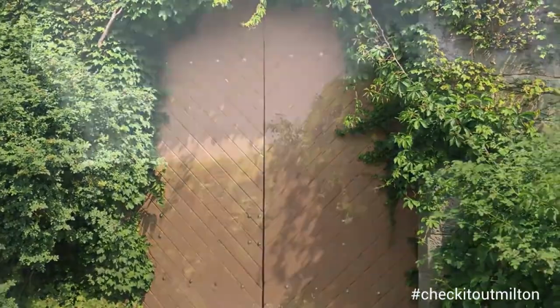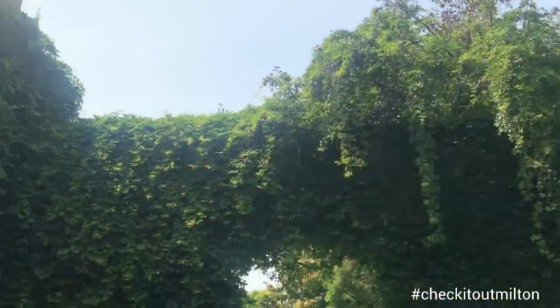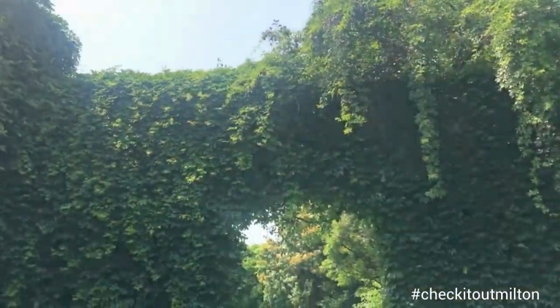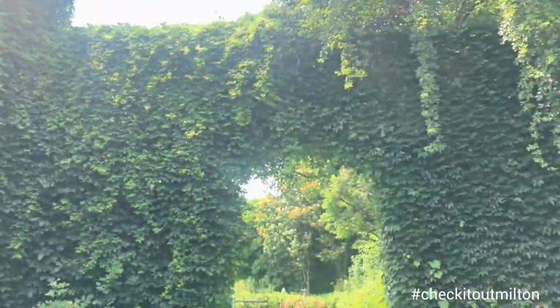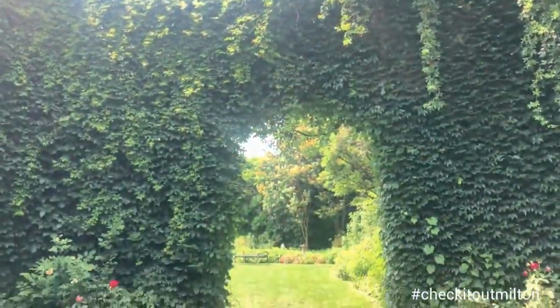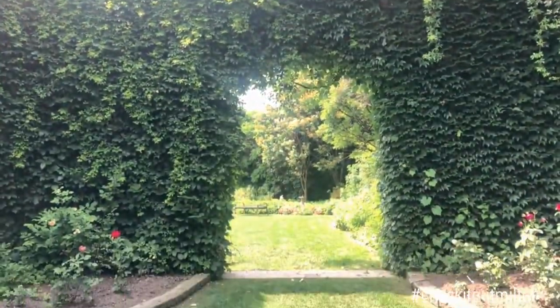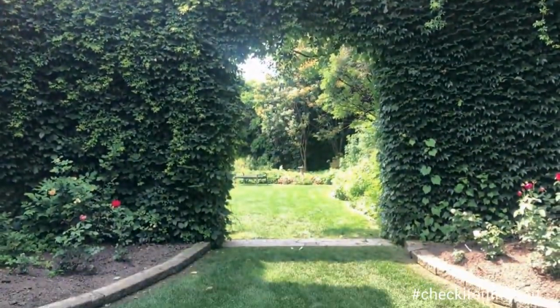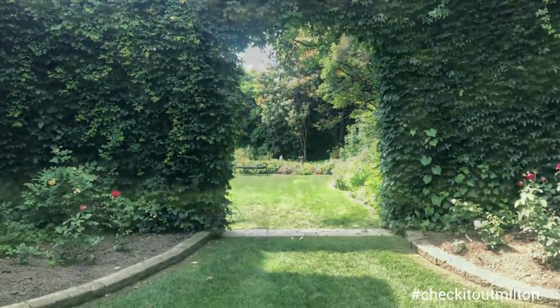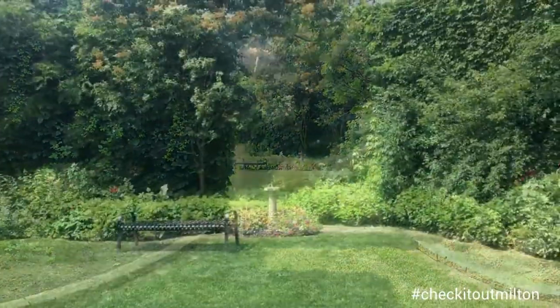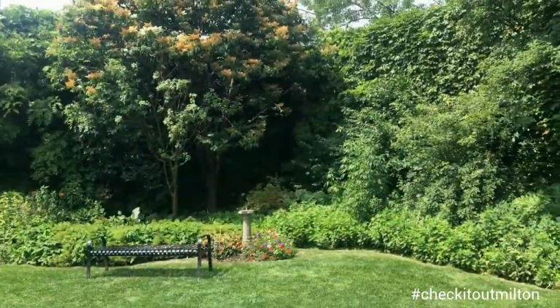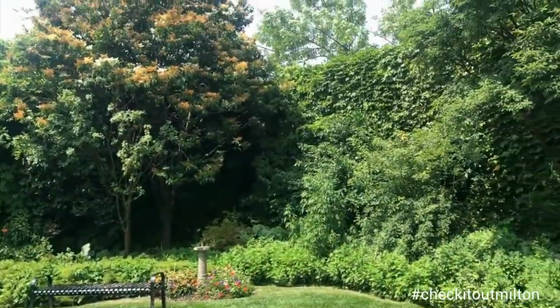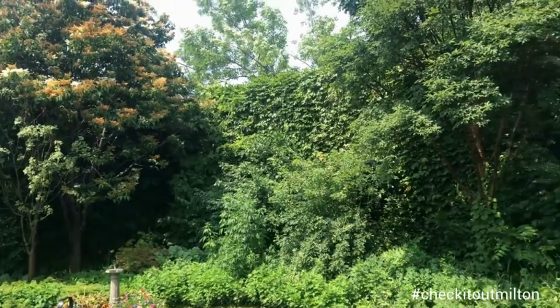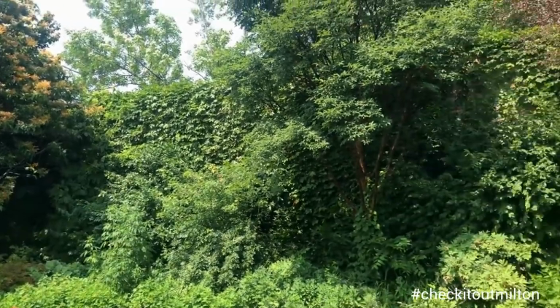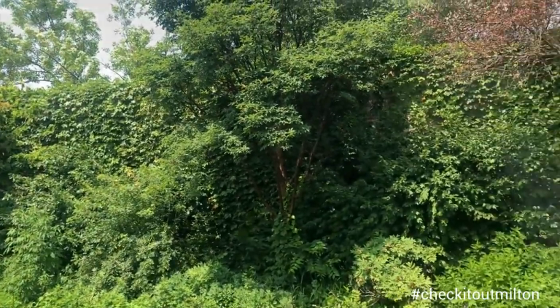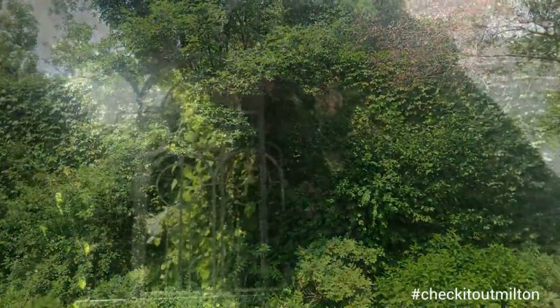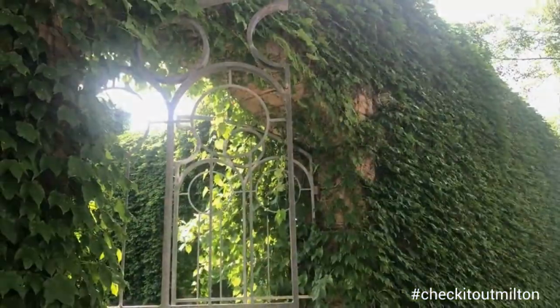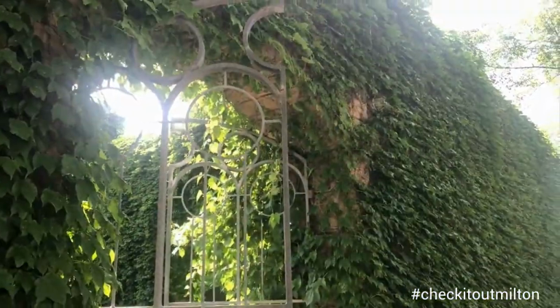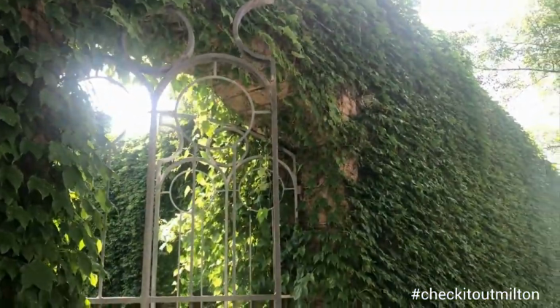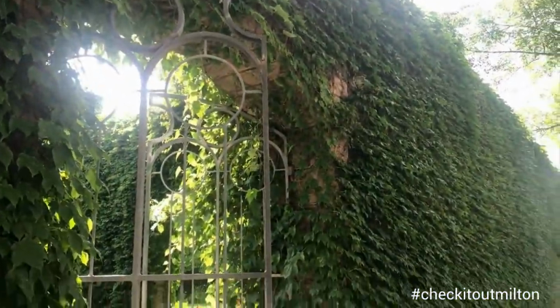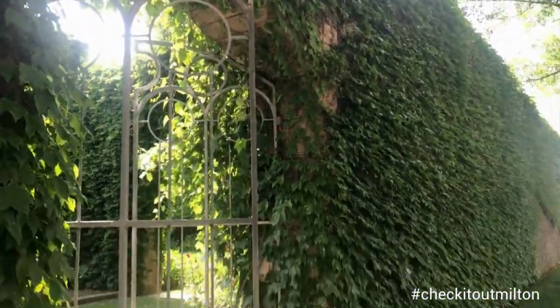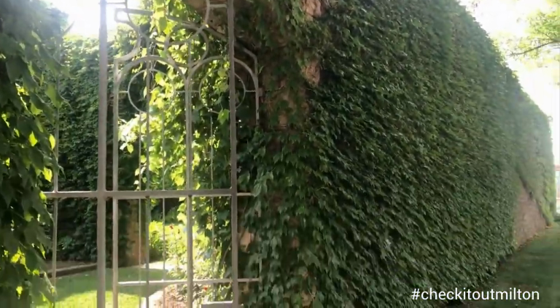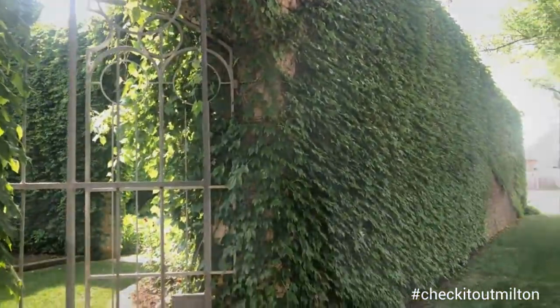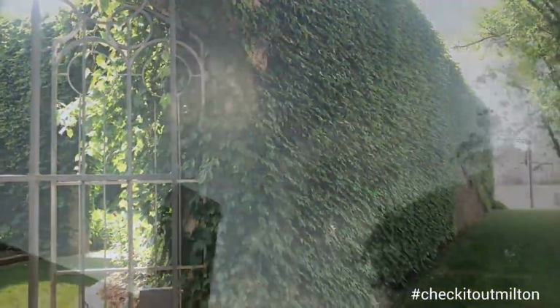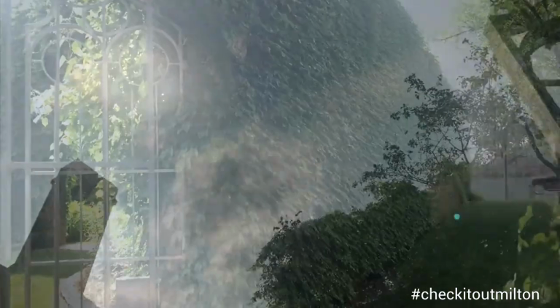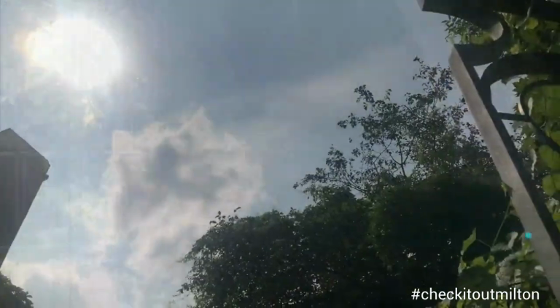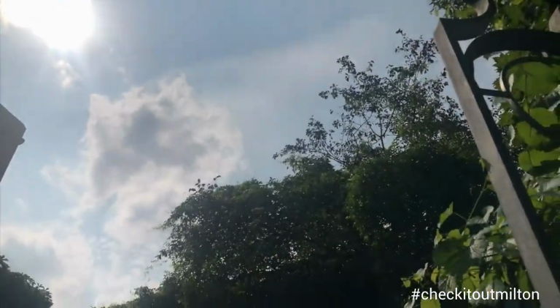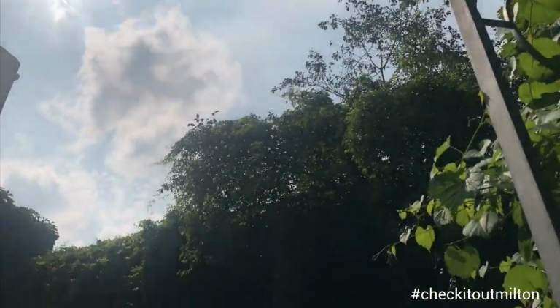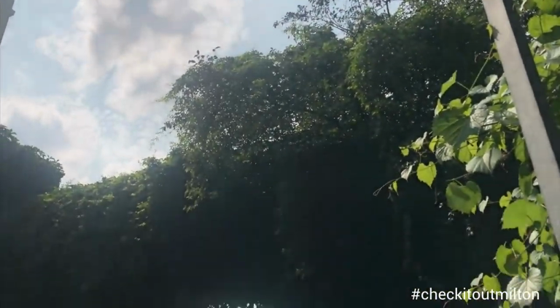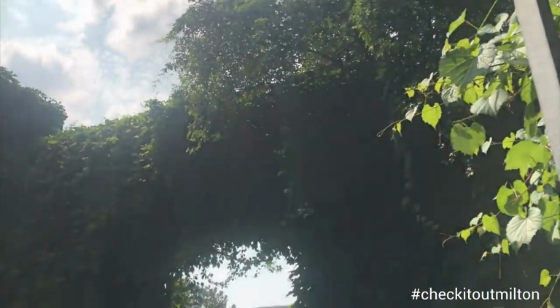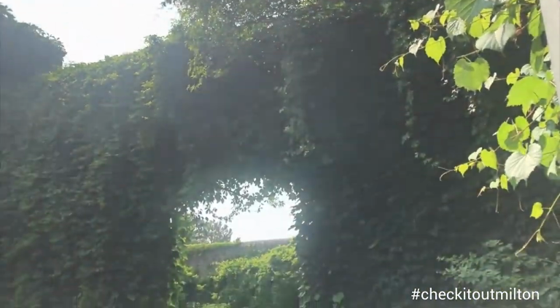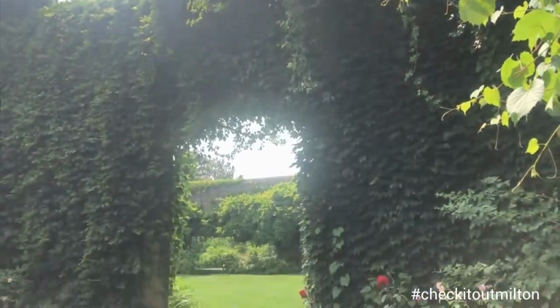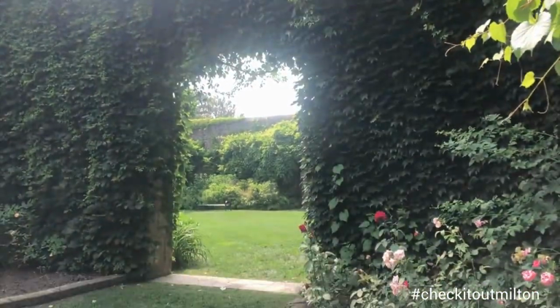It's 100% an Instagram and memory-making photo op location. For larger photo shoots like weddings and such, you can contact the town for permits. It's open to the public 8 a.m. to 8 p.m. and it's a very pretty spot. Be a tourist in your own town this summer and definitely go and check it out.